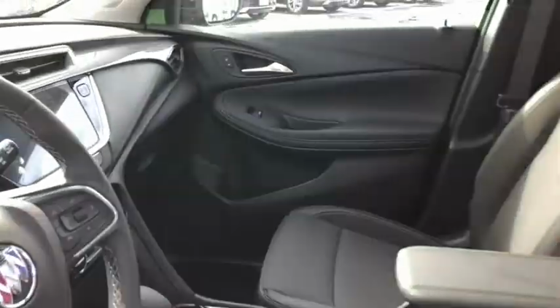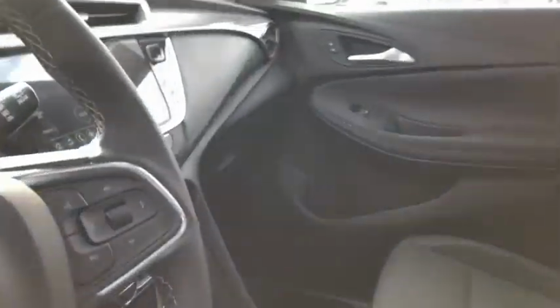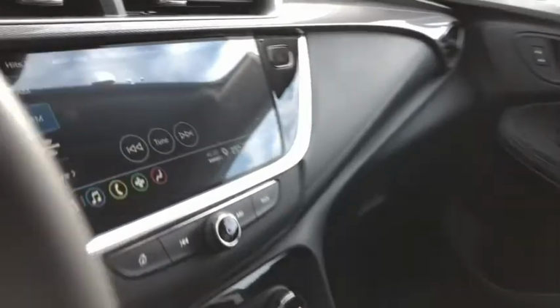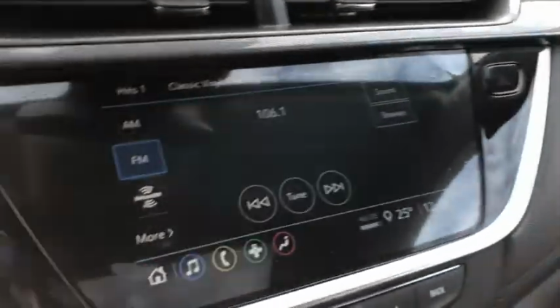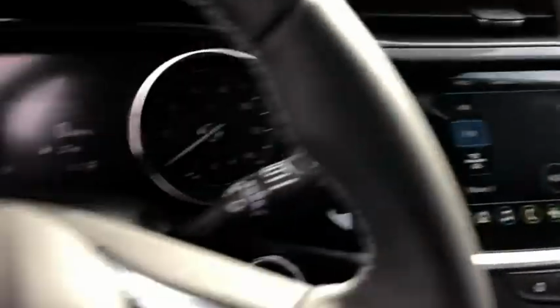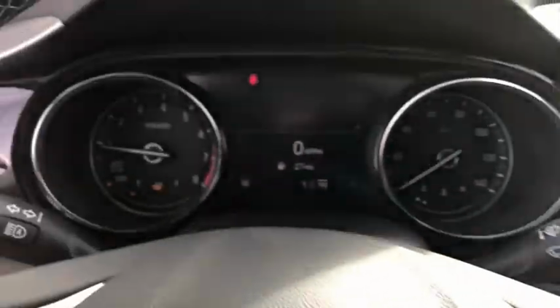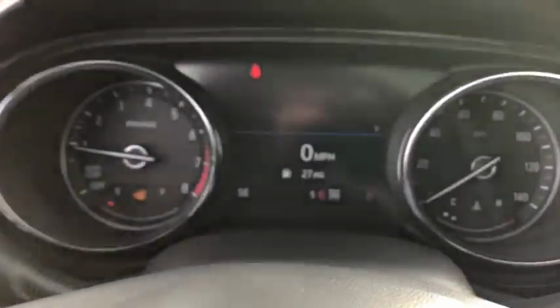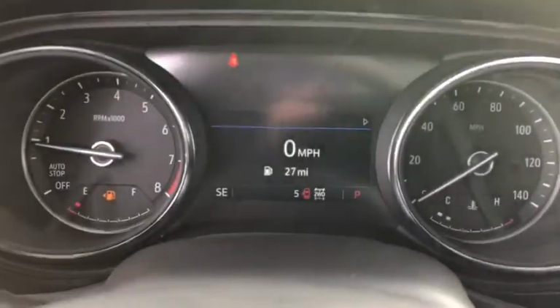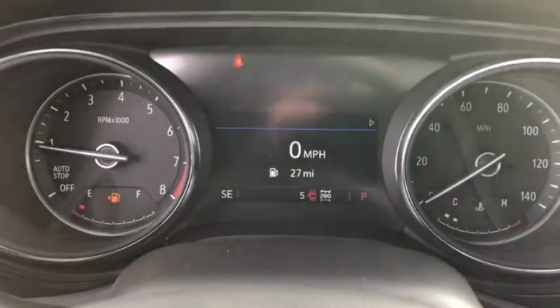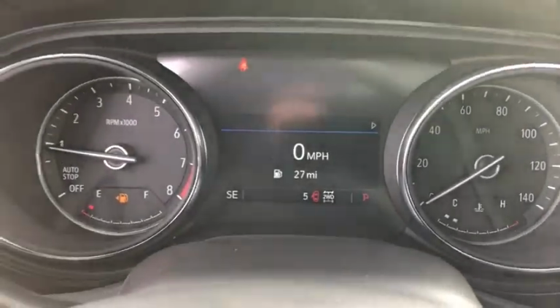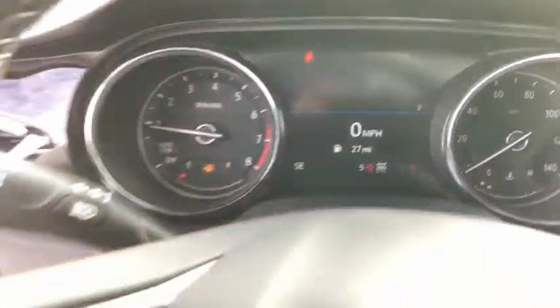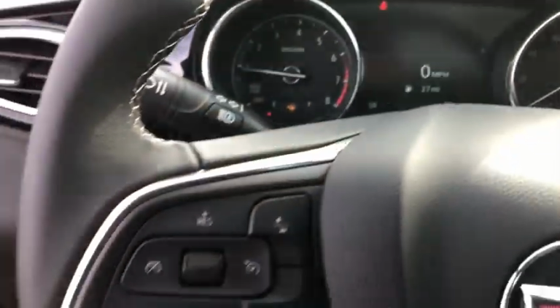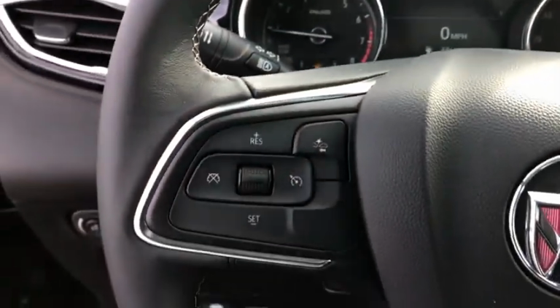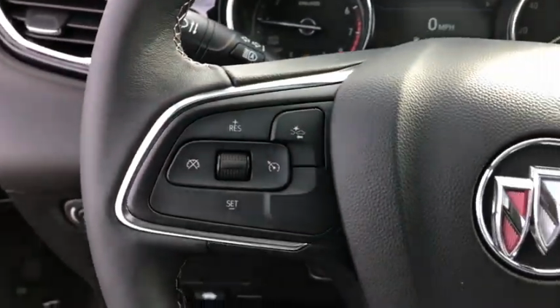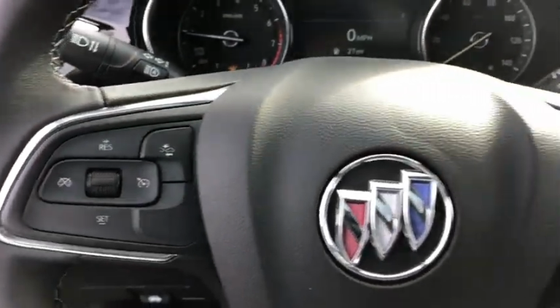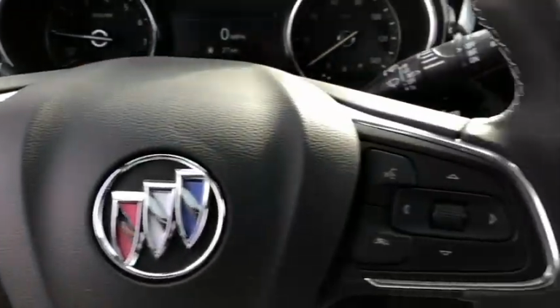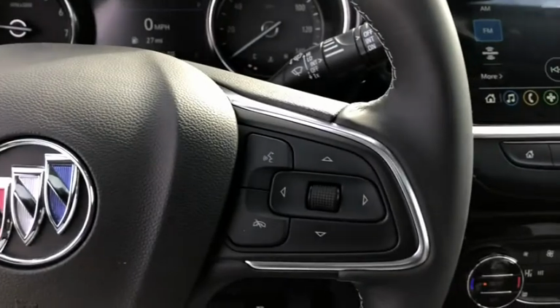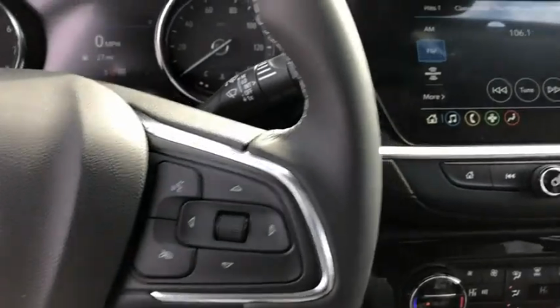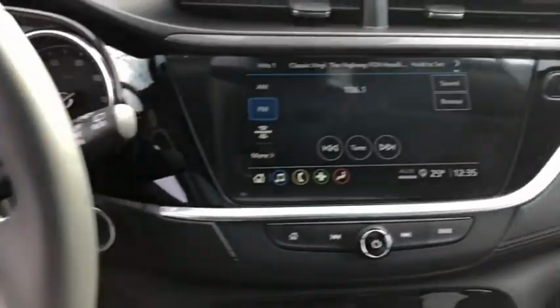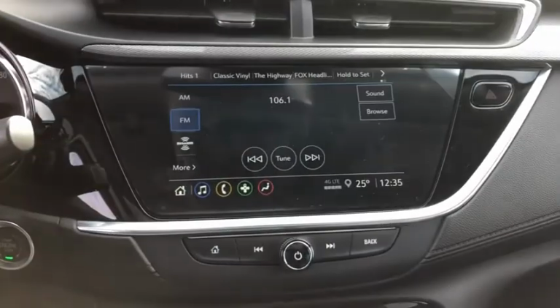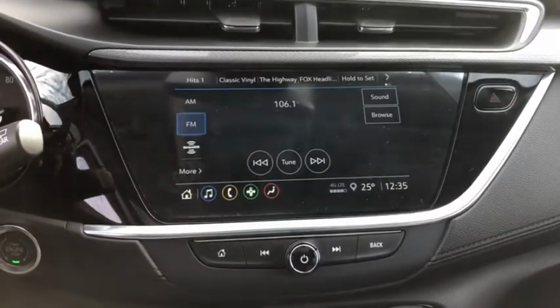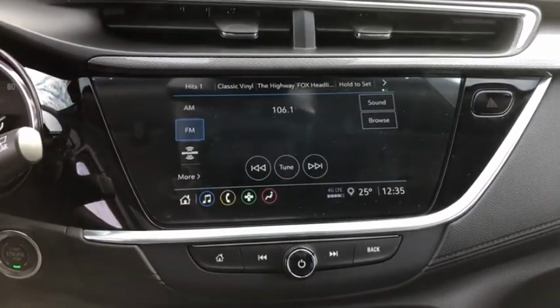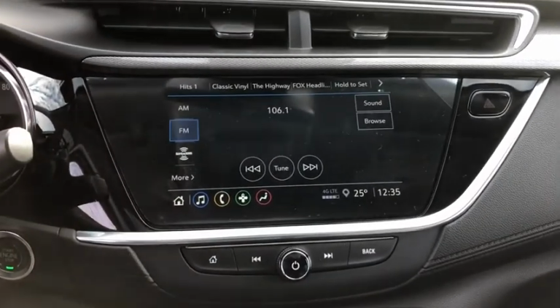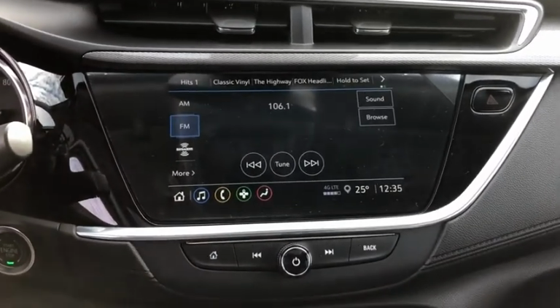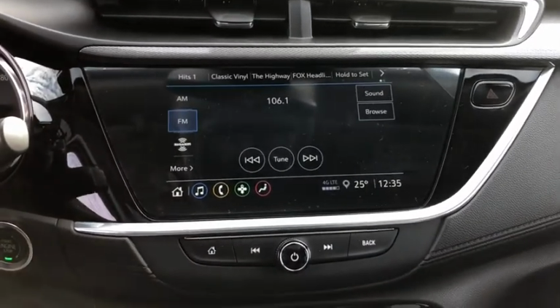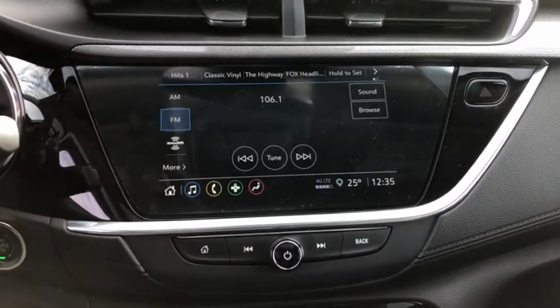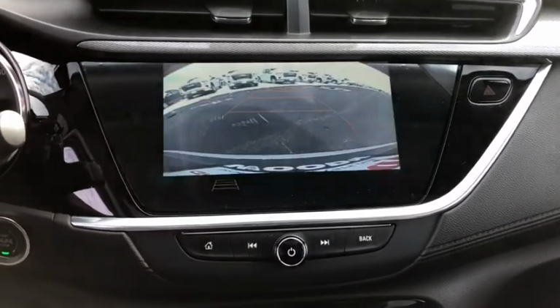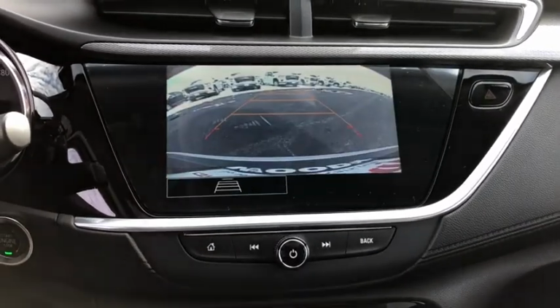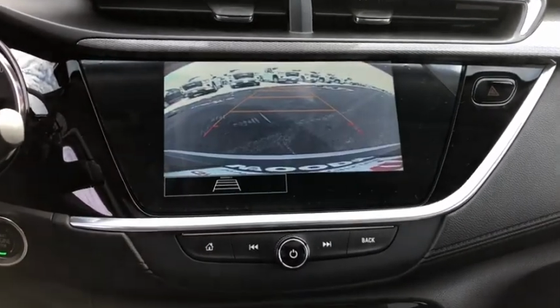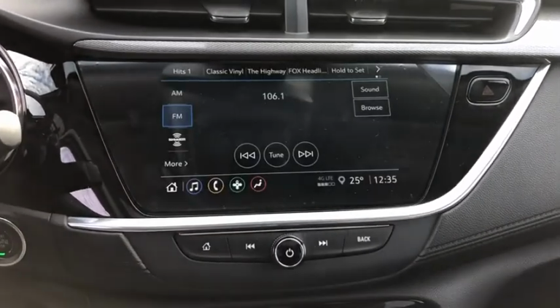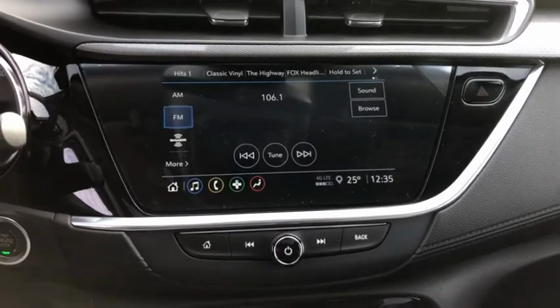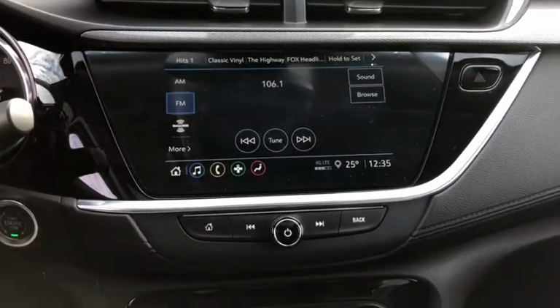Traction control, keyless entry, steering wheel audio controls, stability control, all-wheel drive, remote engine start, backup camera, lane departure warning, anti-lock braking system, Bluetooth.